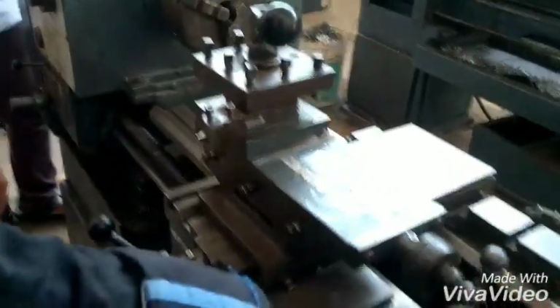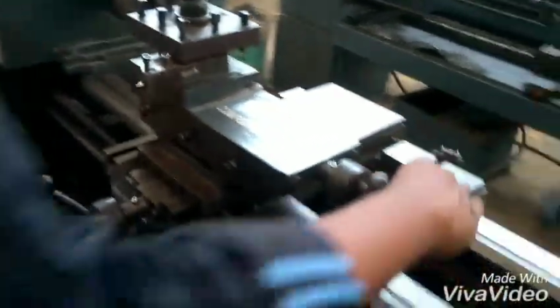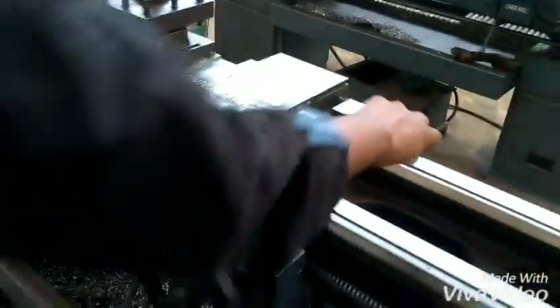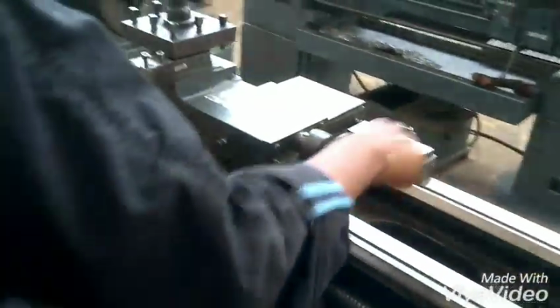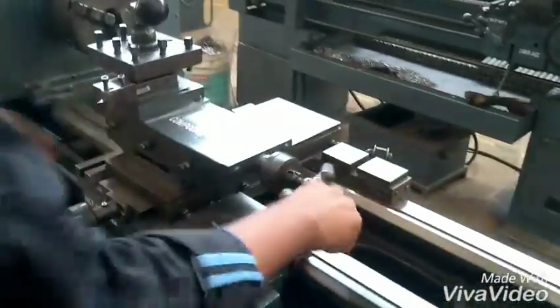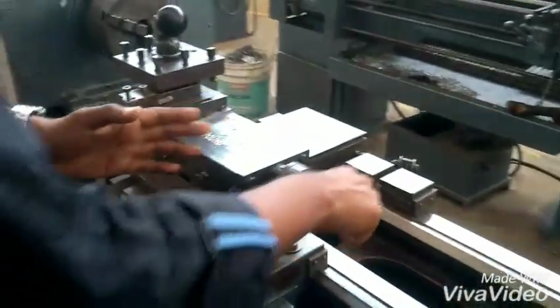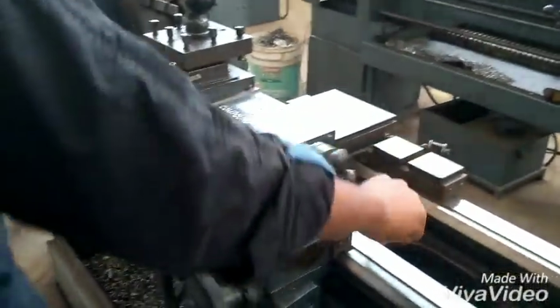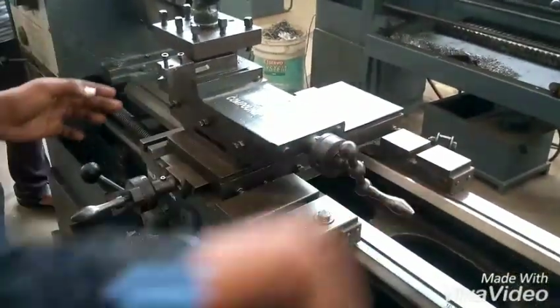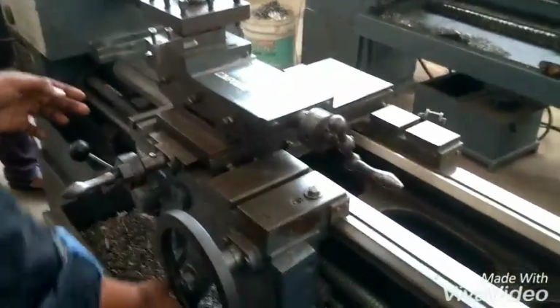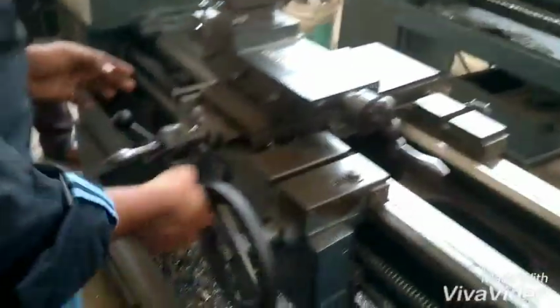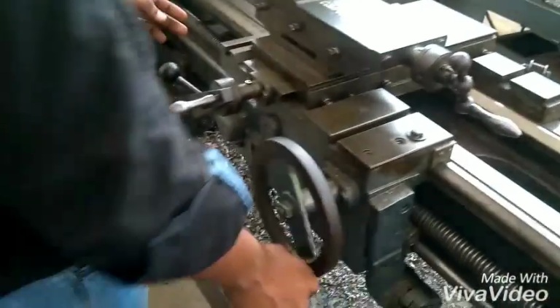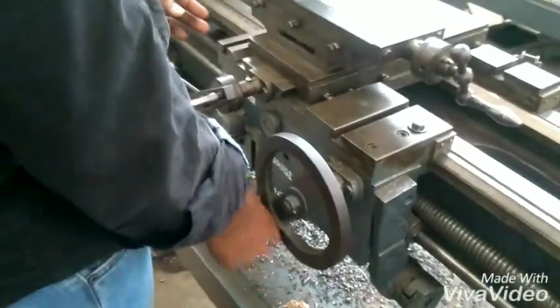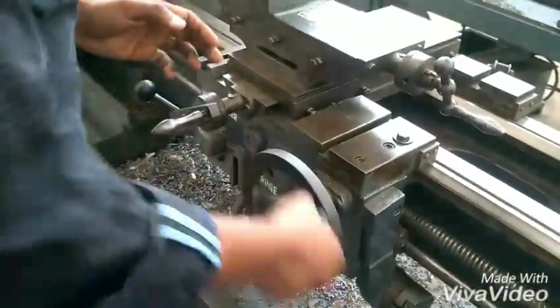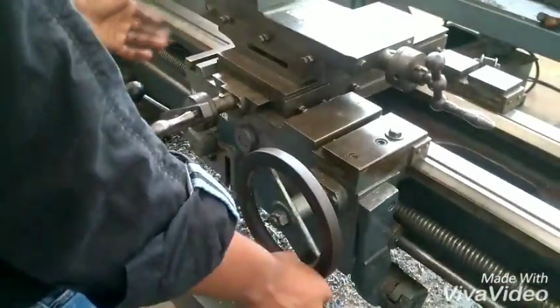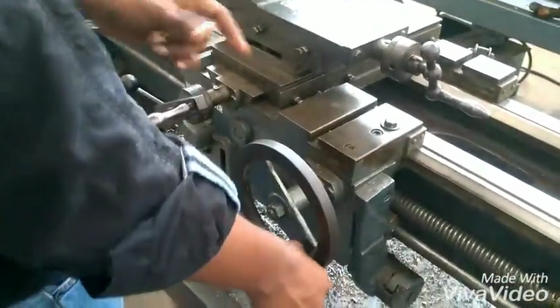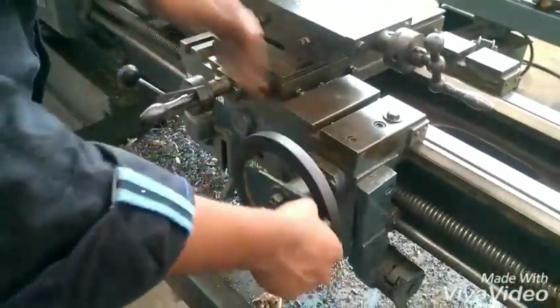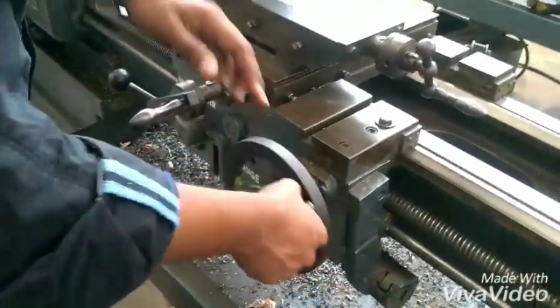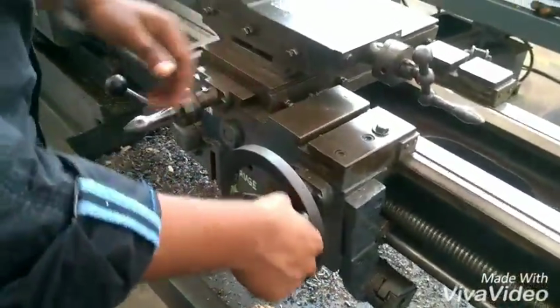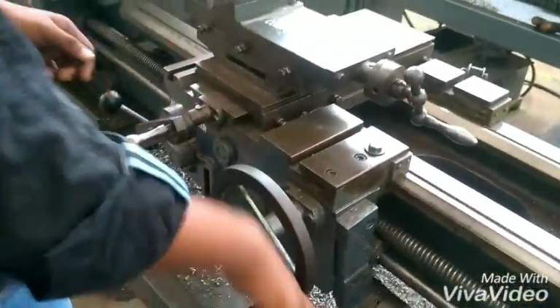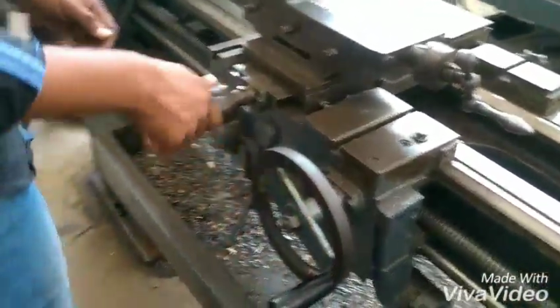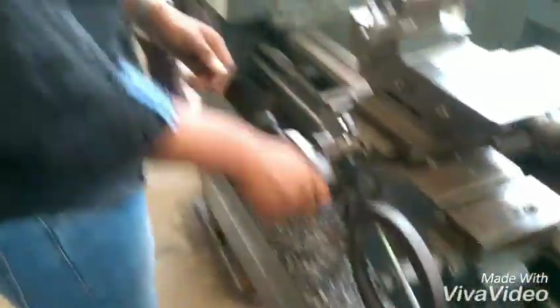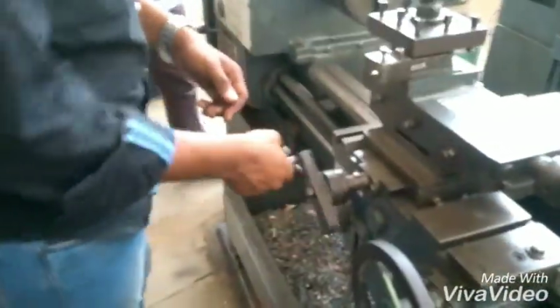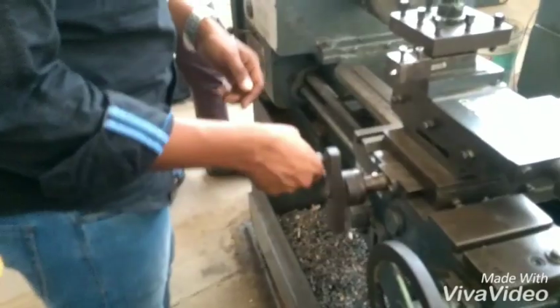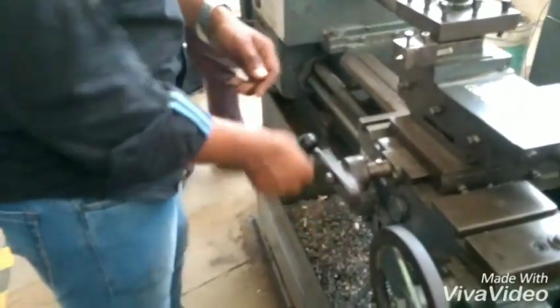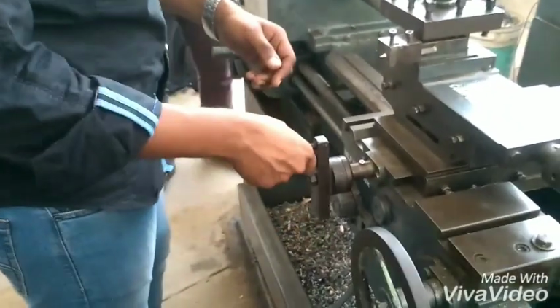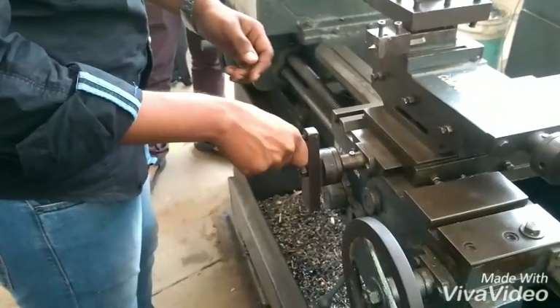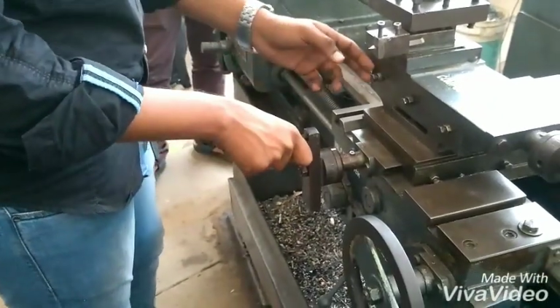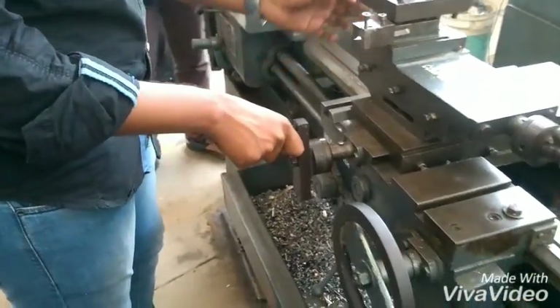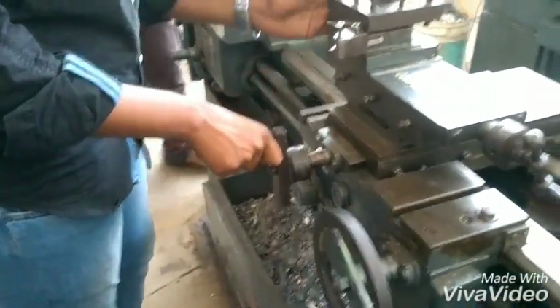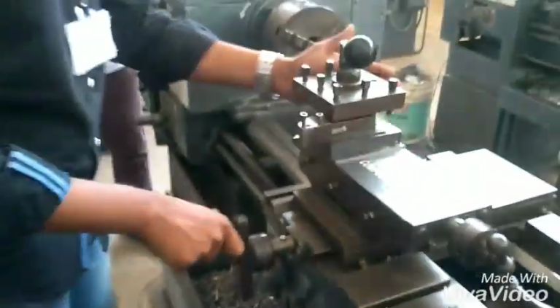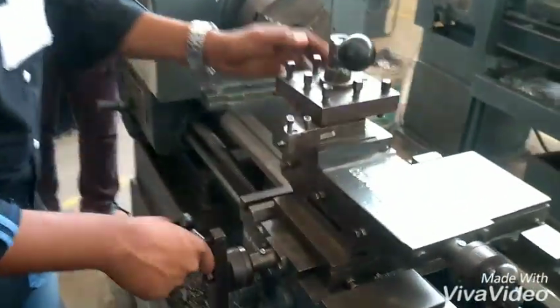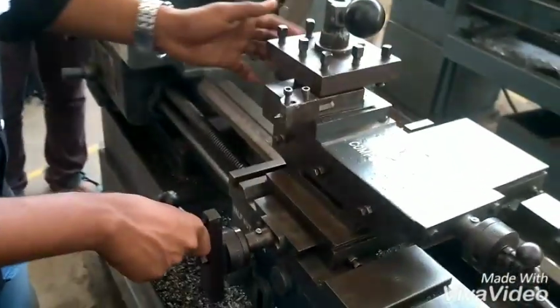This wheel is used for the horizontal motion of the compound rest. This wheel is used for the horizontal motion of the carriage, which is where horizontal feed is given. This wheel is used for the movement of the cross slide and is used for cross feed.